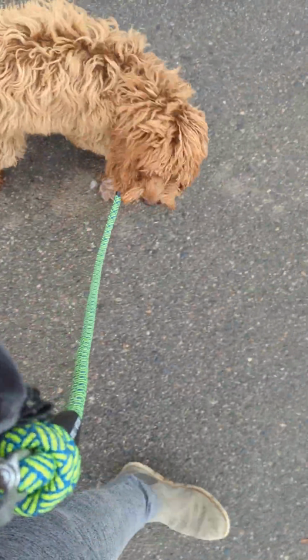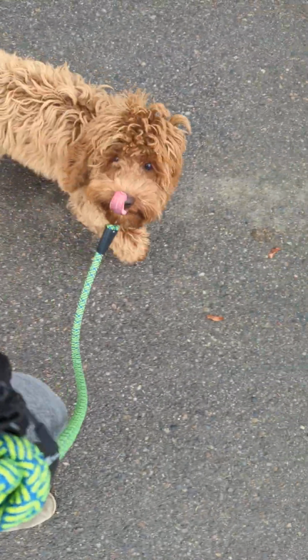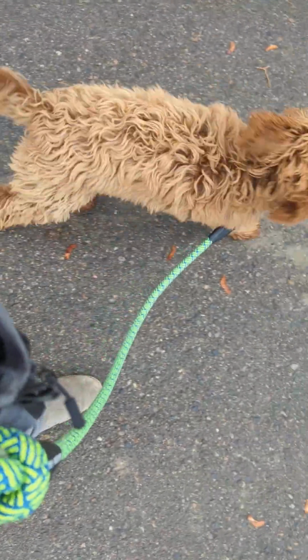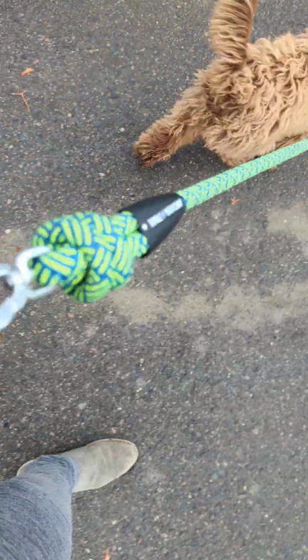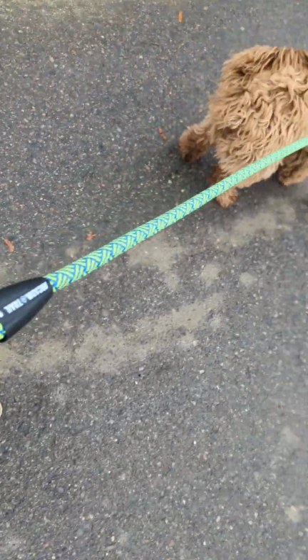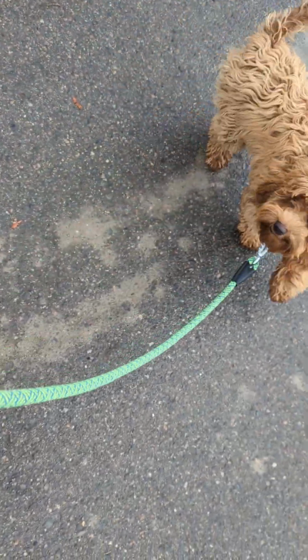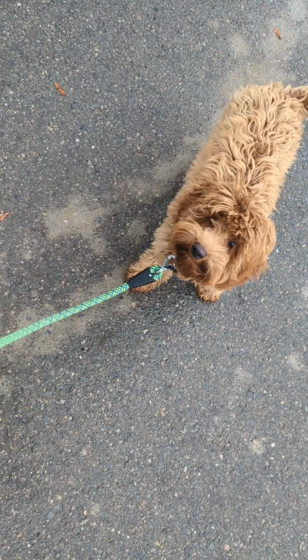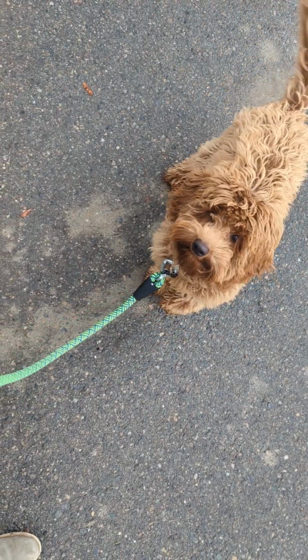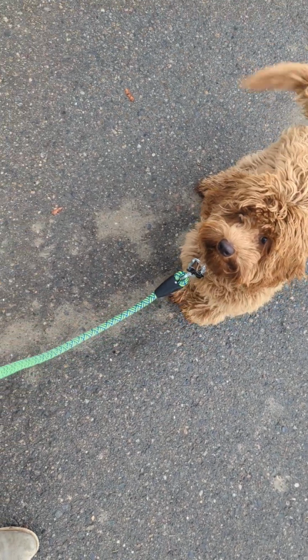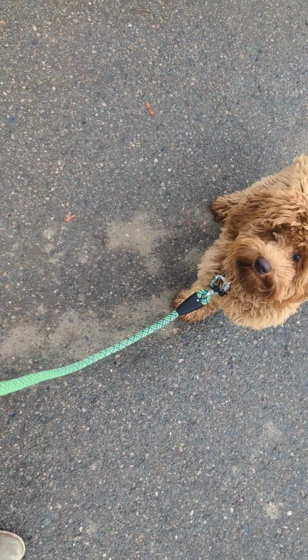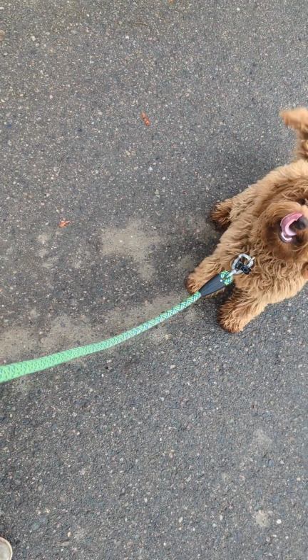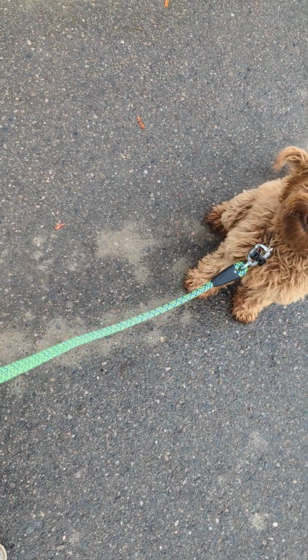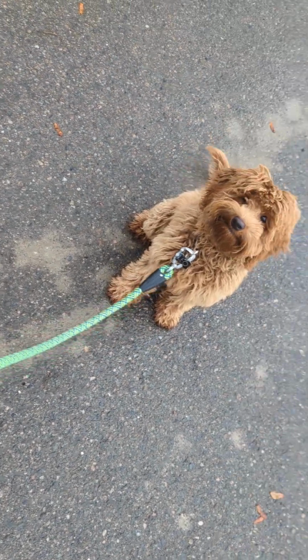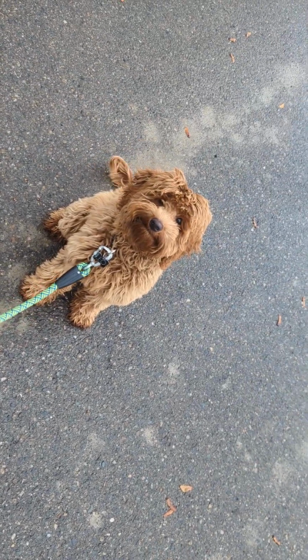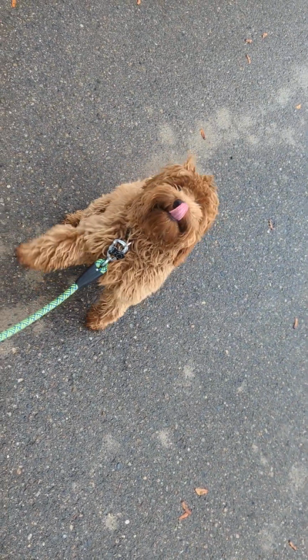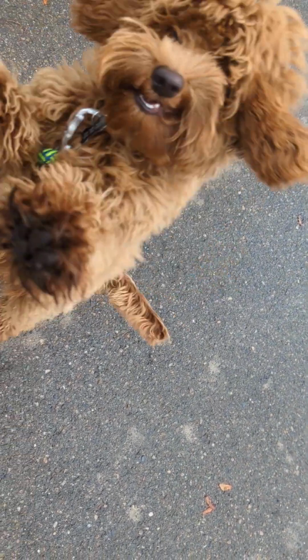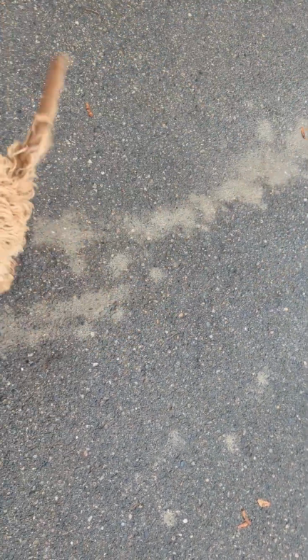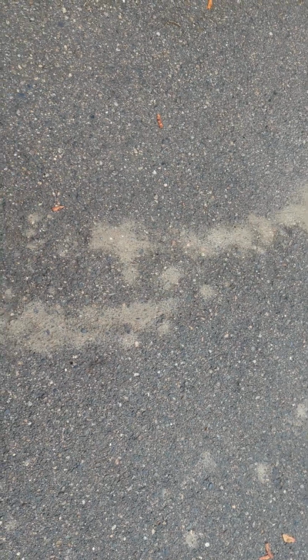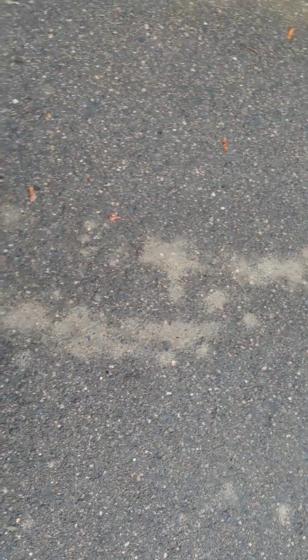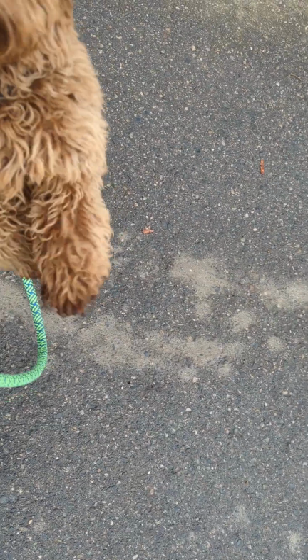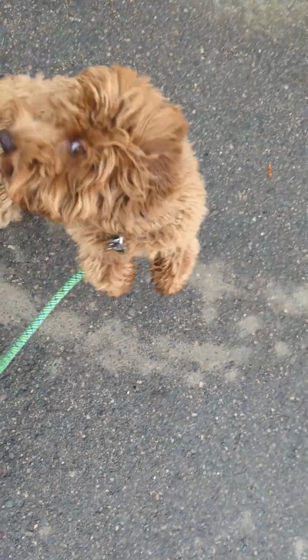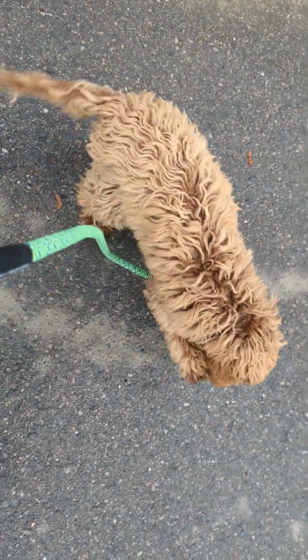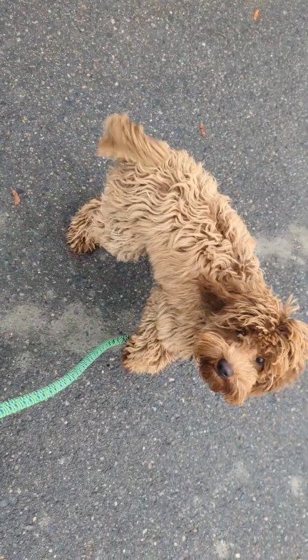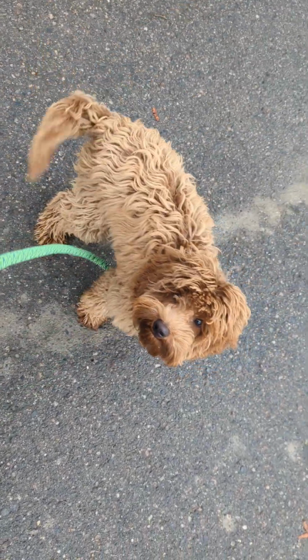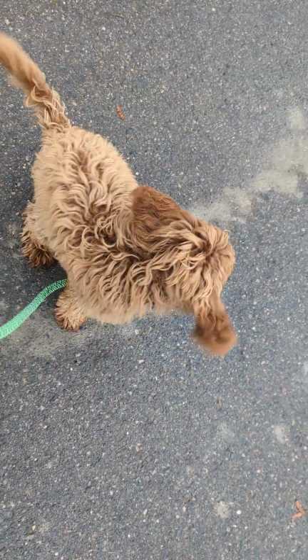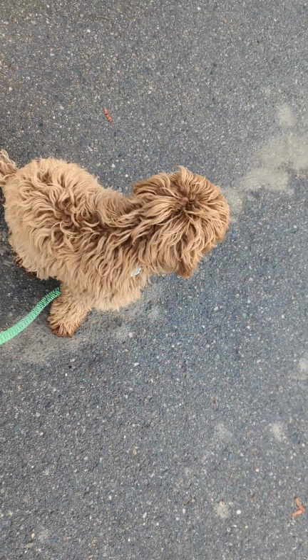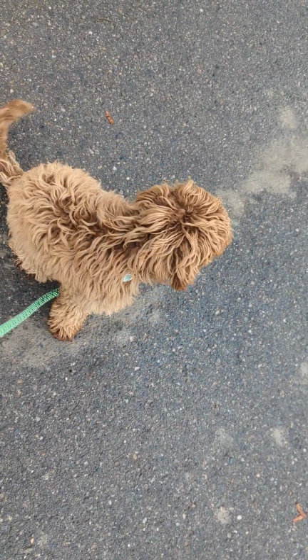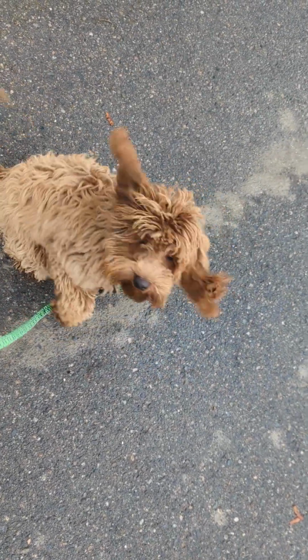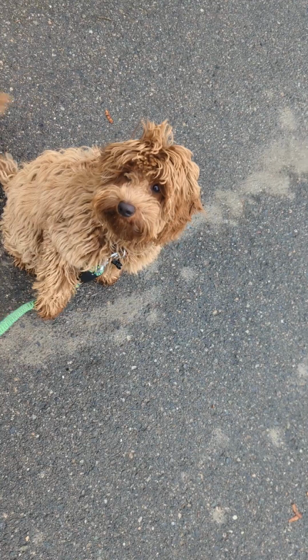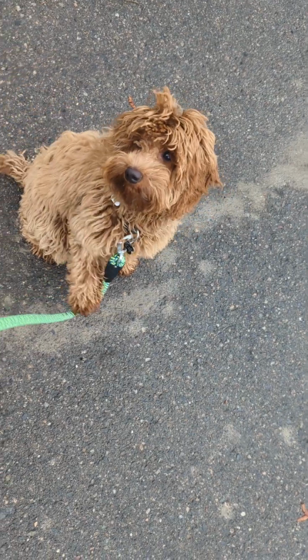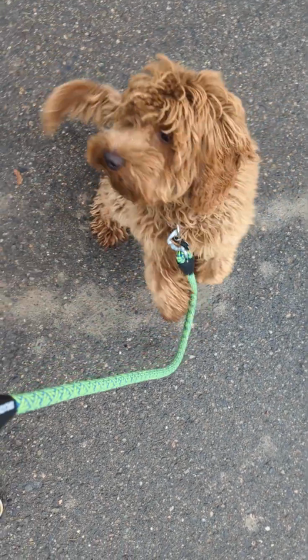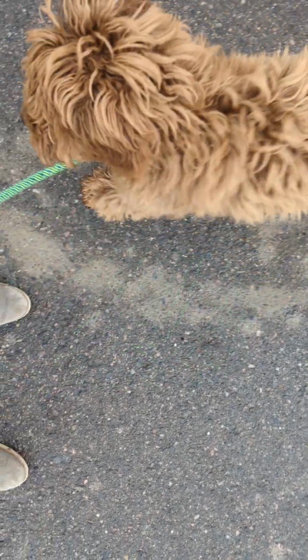Yeah, I know he's going for that leaf — little leaf lover. That's a nice little fit but that's not what I want. This is more what he was like actually at the park — that jumpy, a little bit jumpy and overexcited.